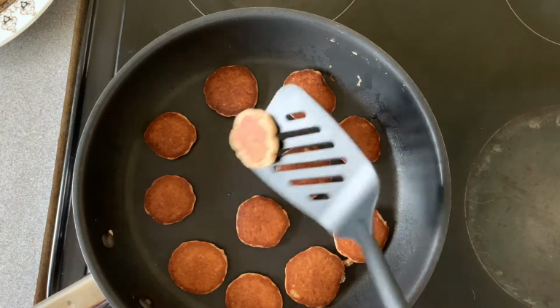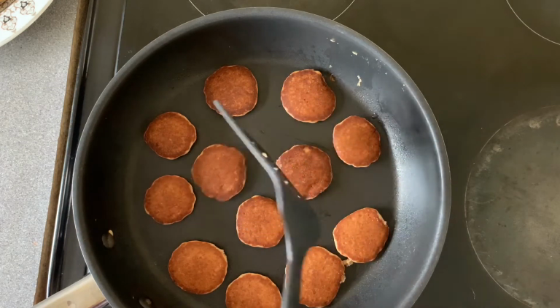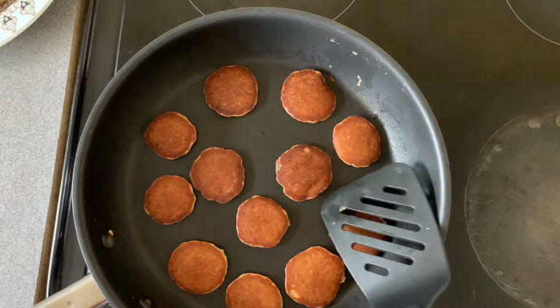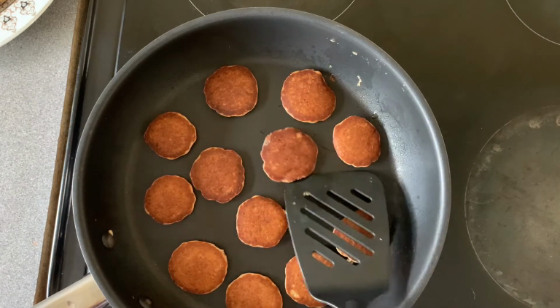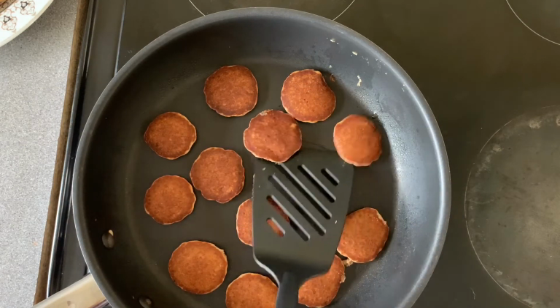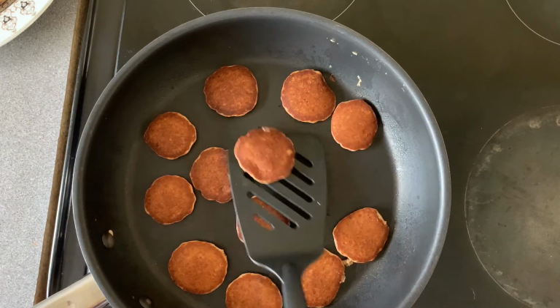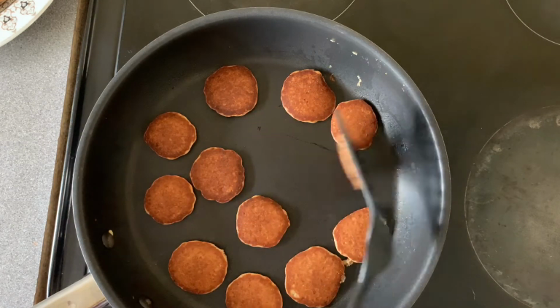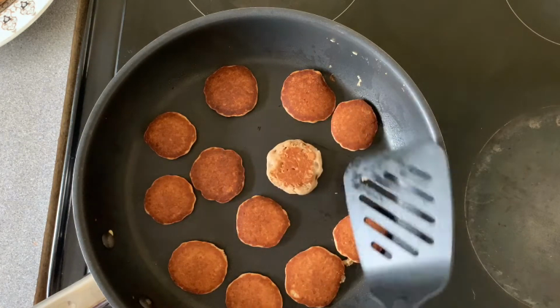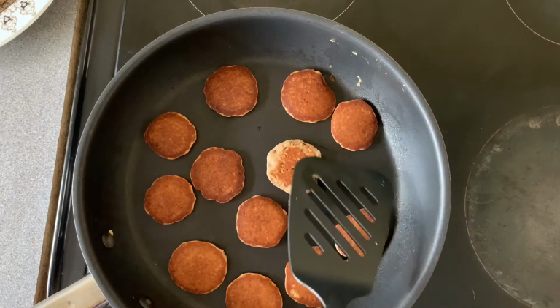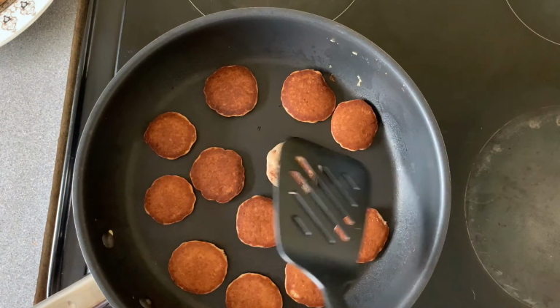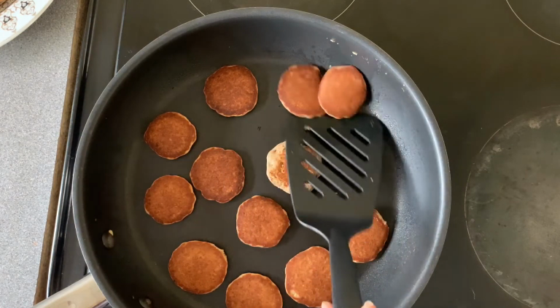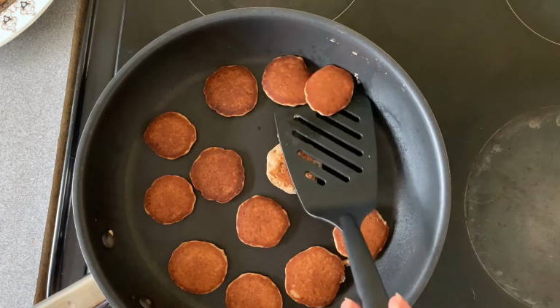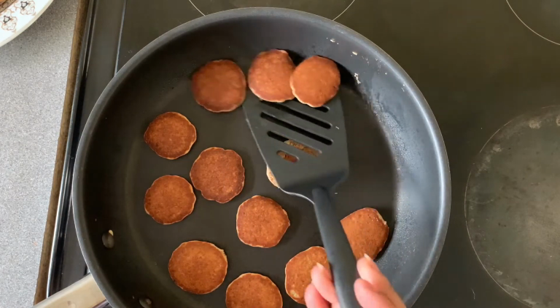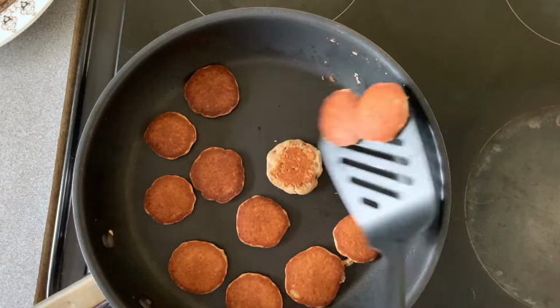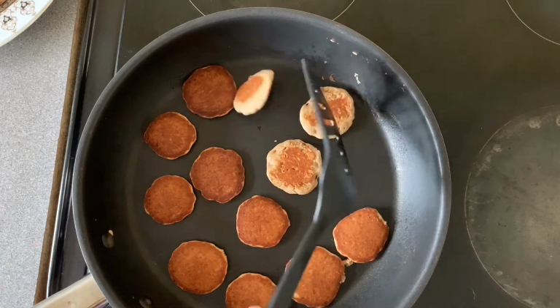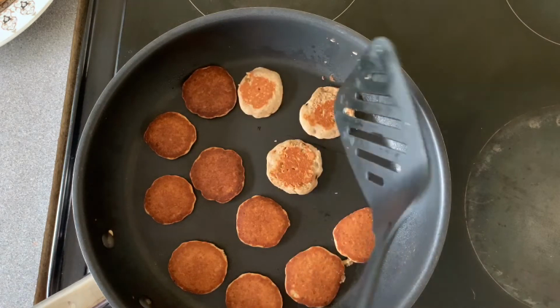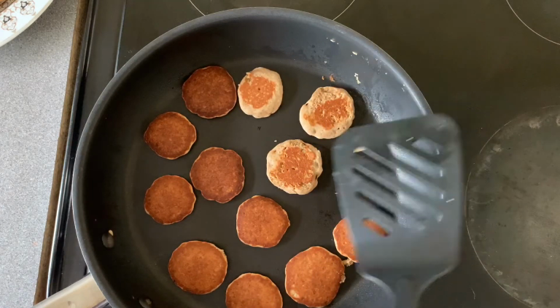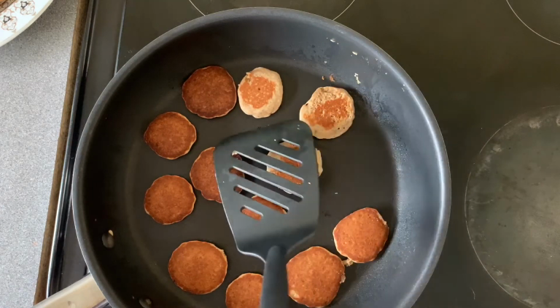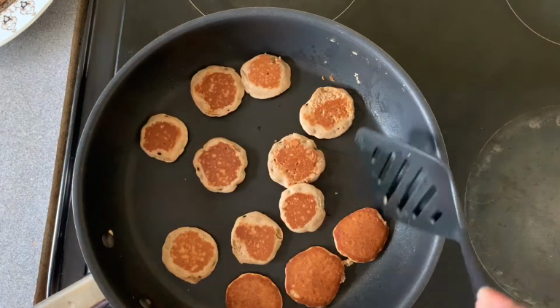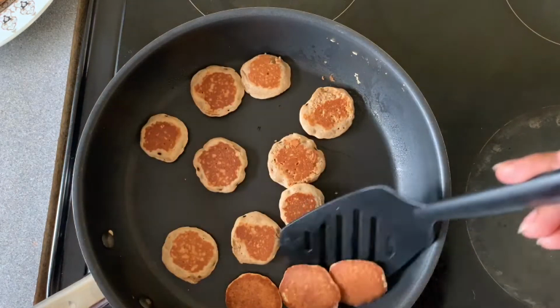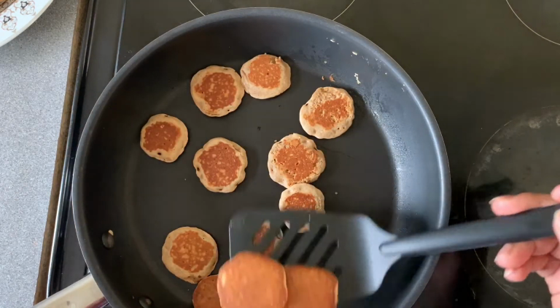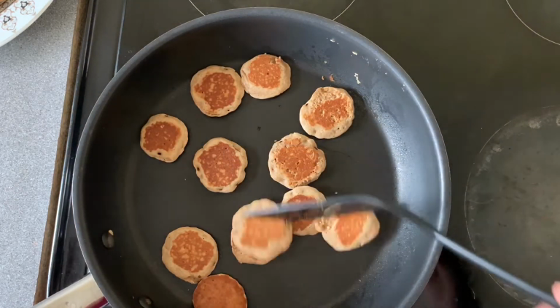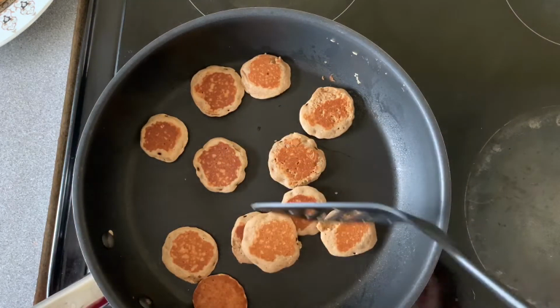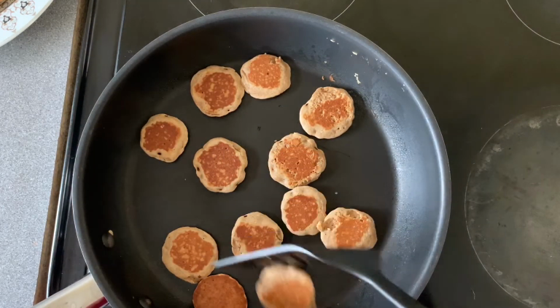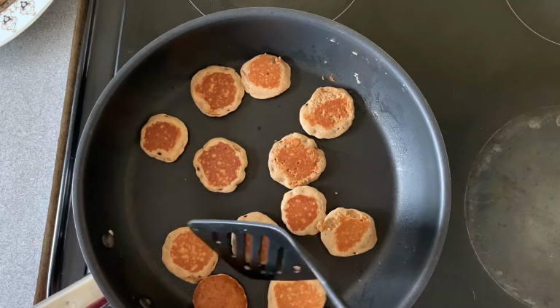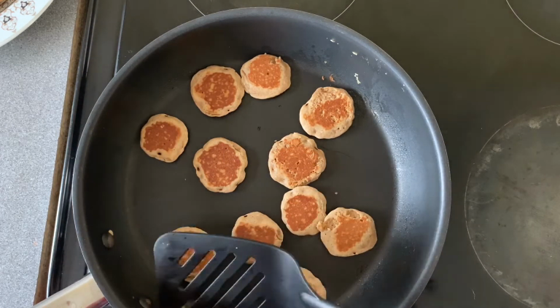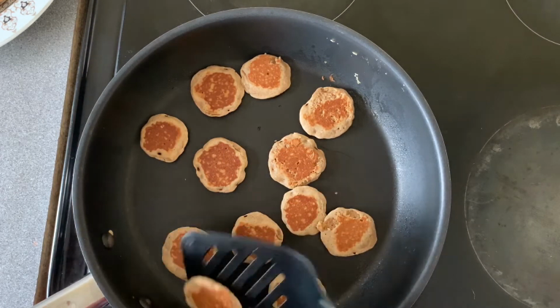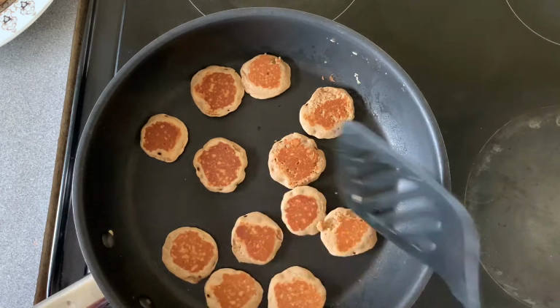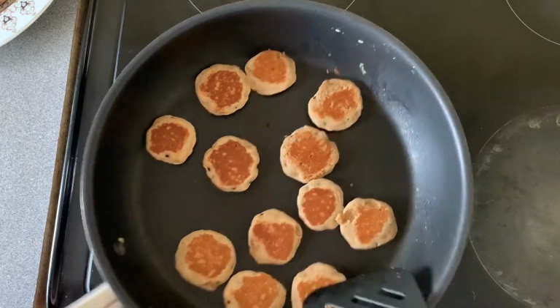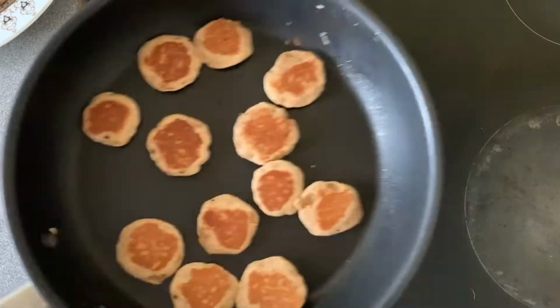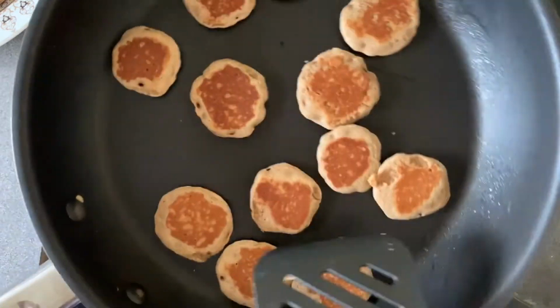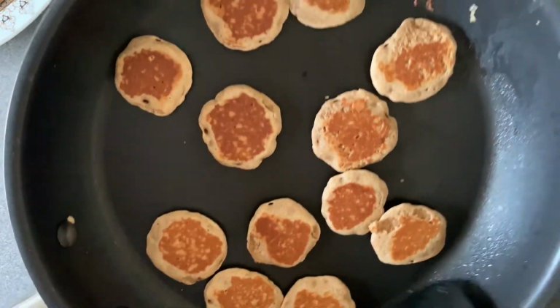With this recipe you don't have to use granola — you can also use oats, which are a great source of fiber. They're a weight-loss booster, they've got important vitamins and minerals, and they're gluten-free. We're cooking on medium heat, so they'll be cooked when they're brown on both sides.